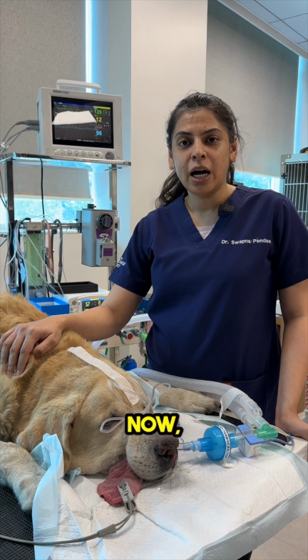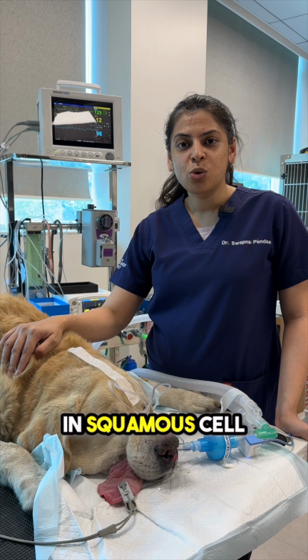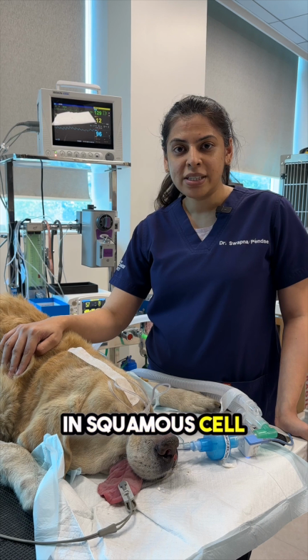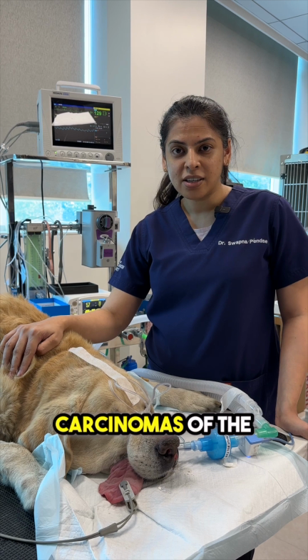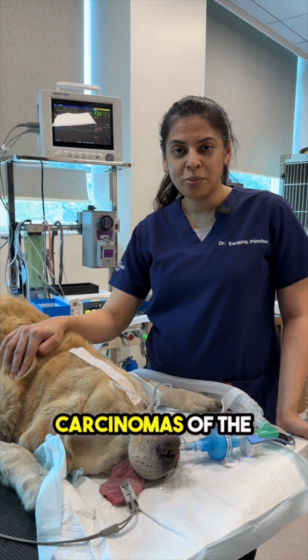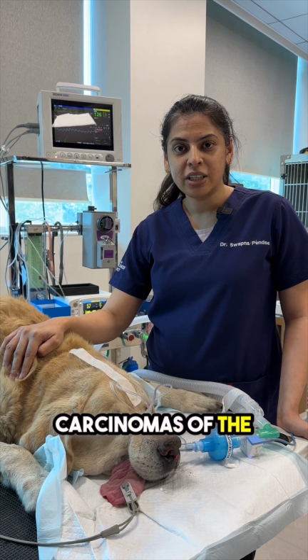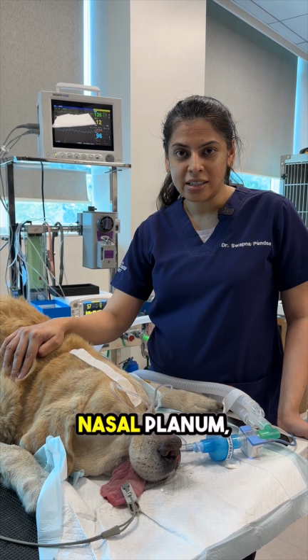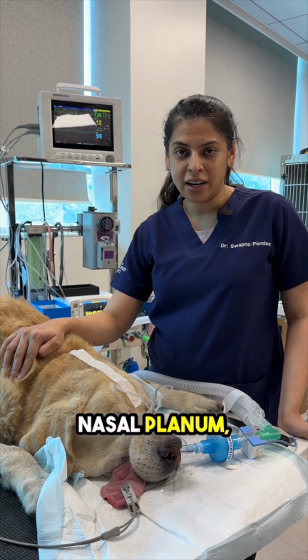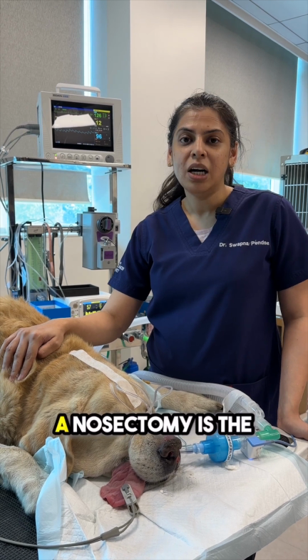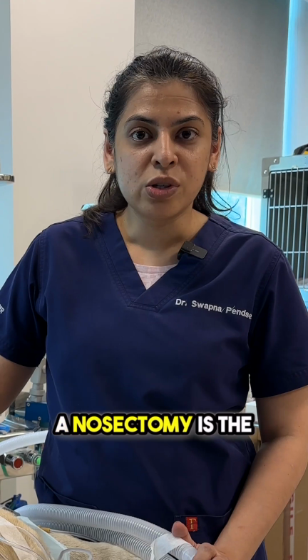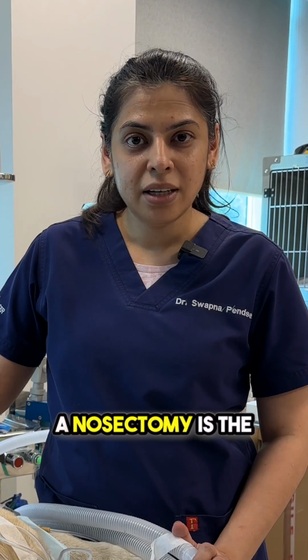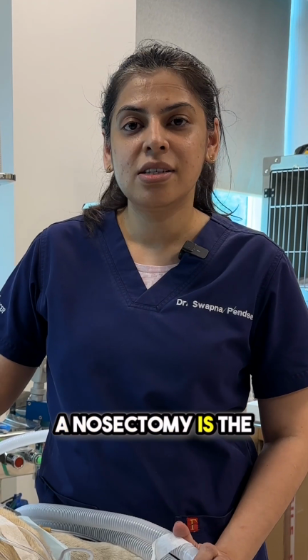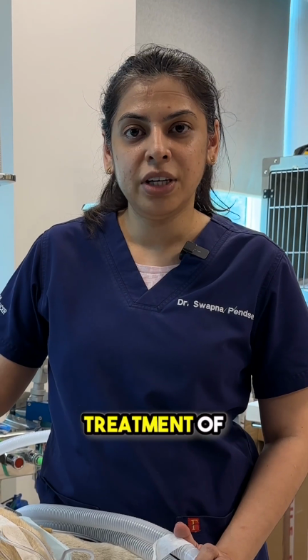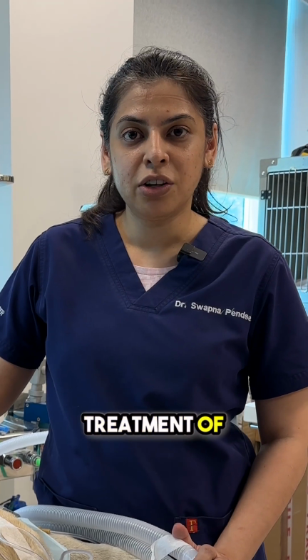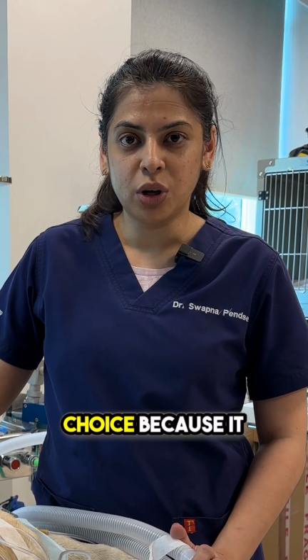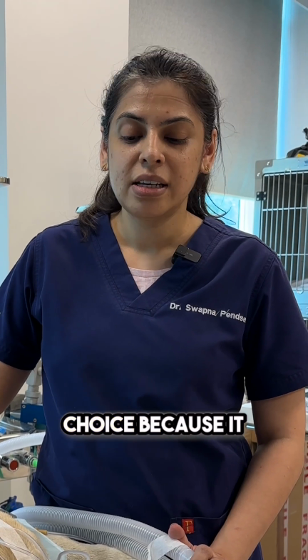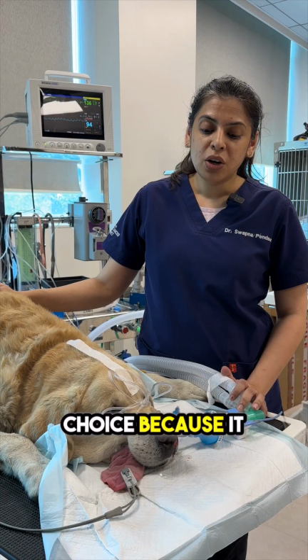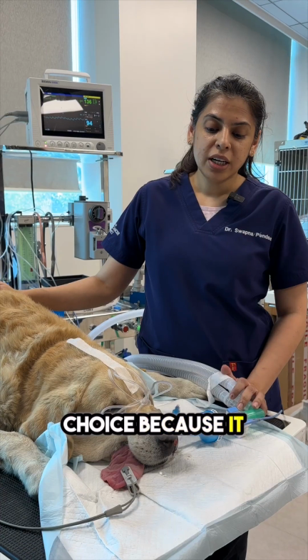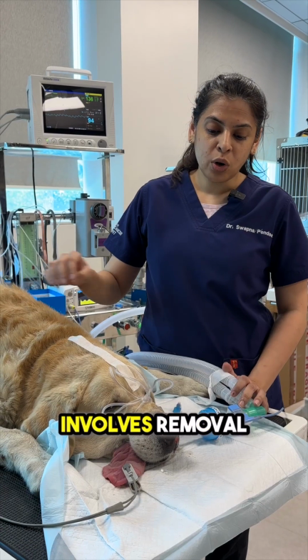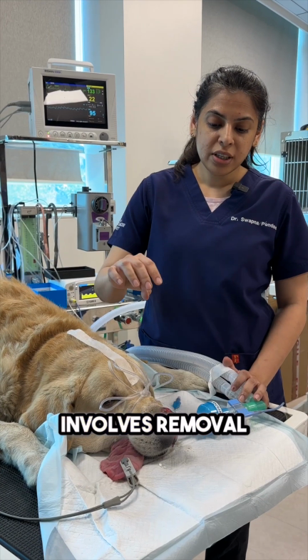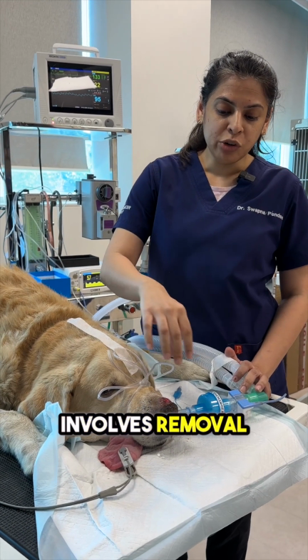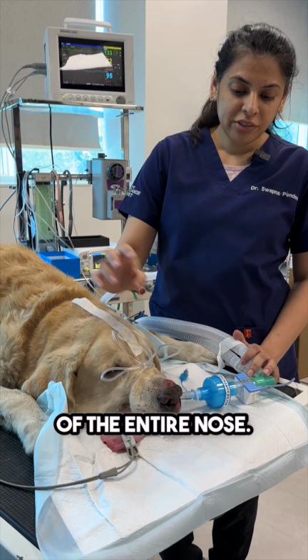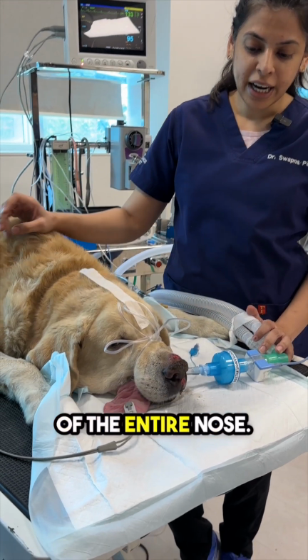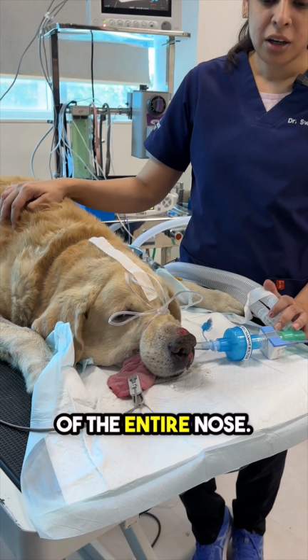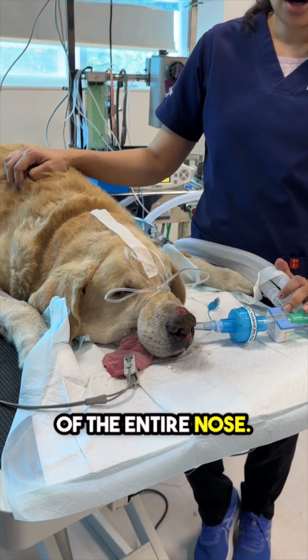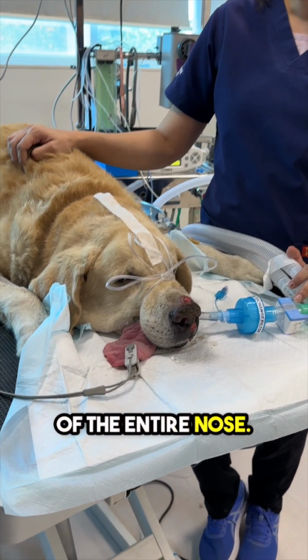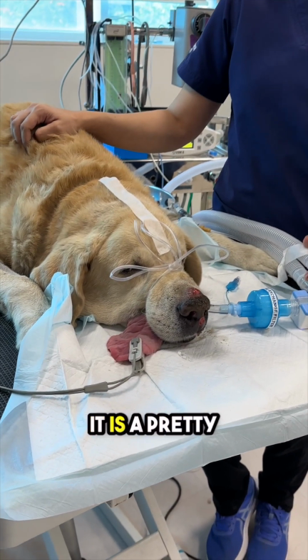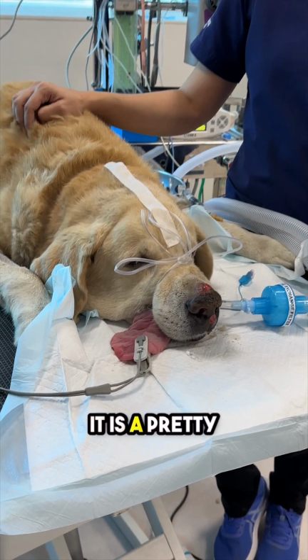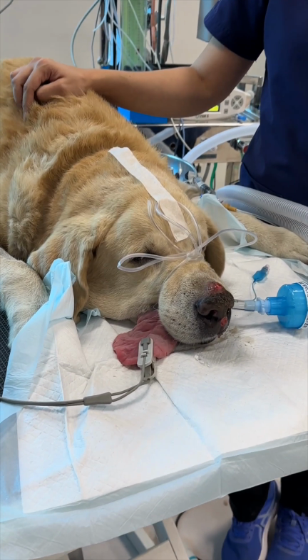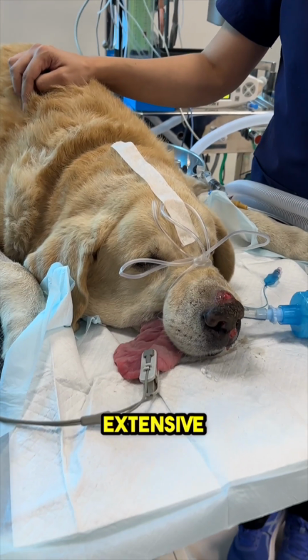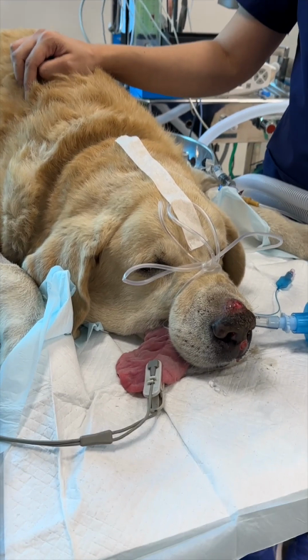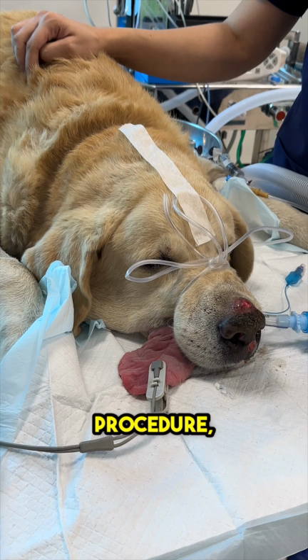In squamous cell carcinomas of the nasal plenum, a nosectomy is the treatment of choice. Because it involves removal of the entire nose, it is a pretty extensive procedure.